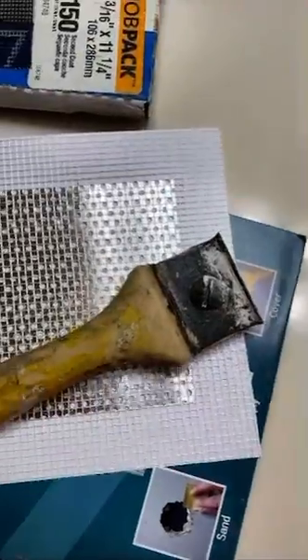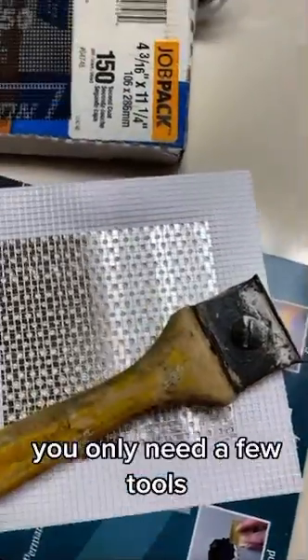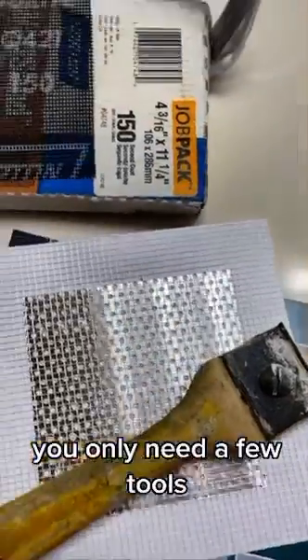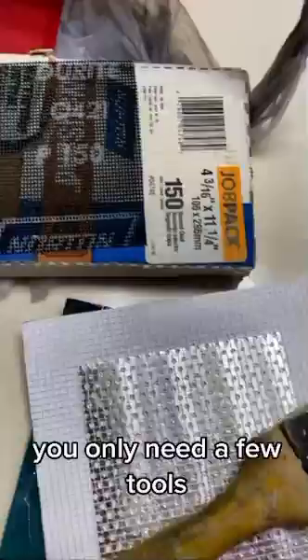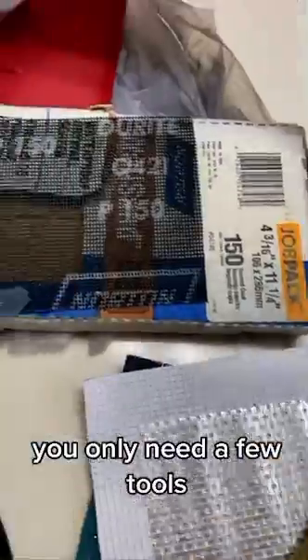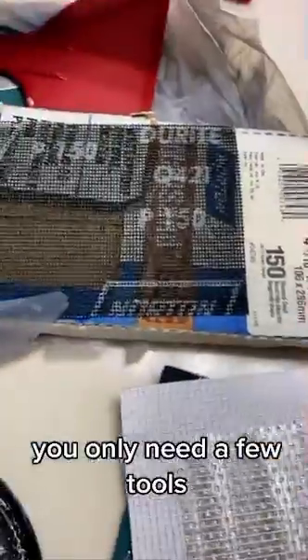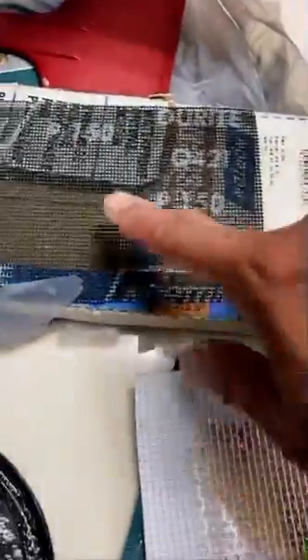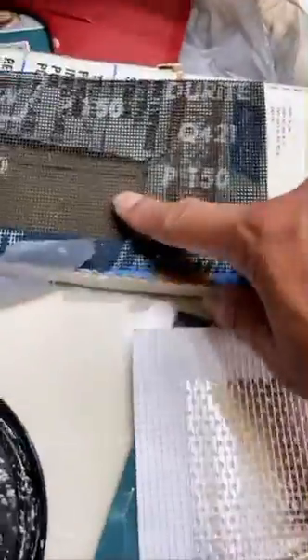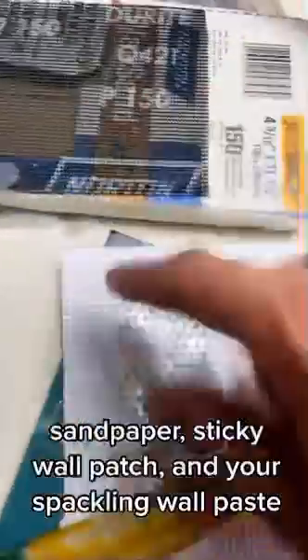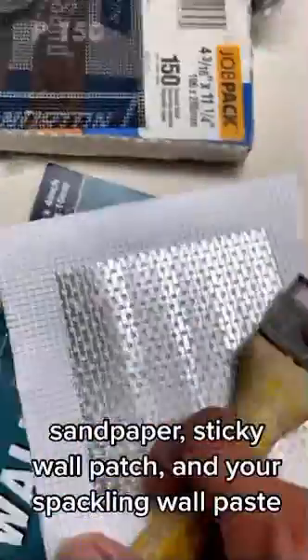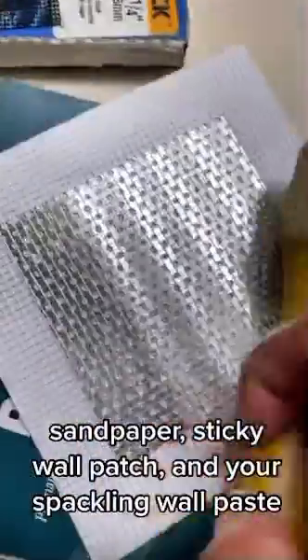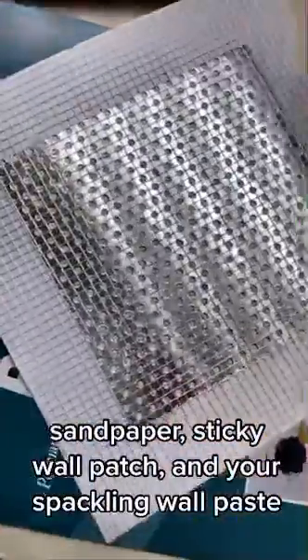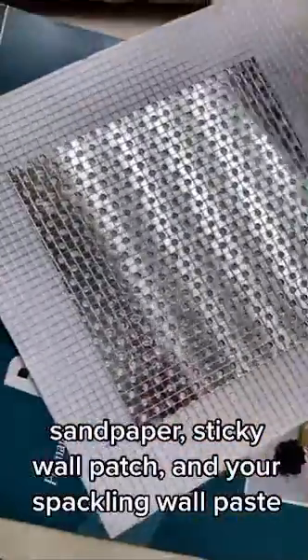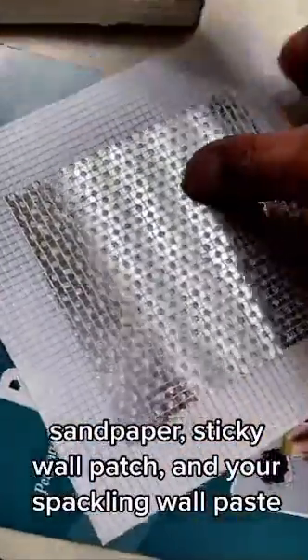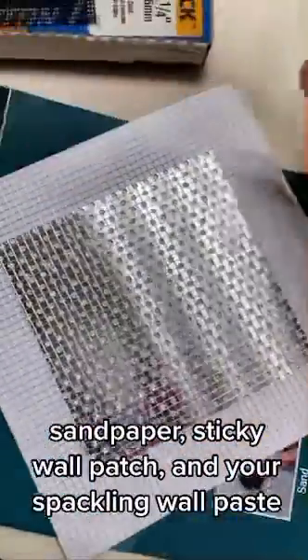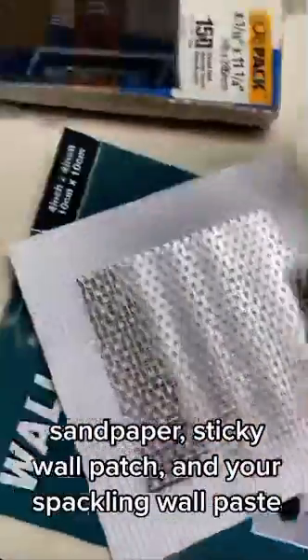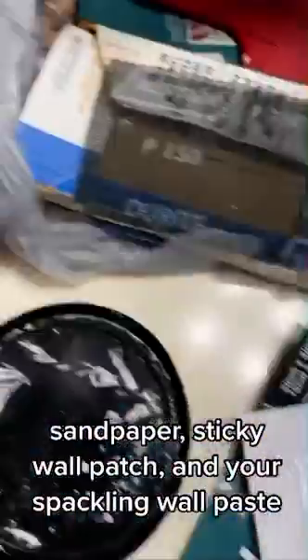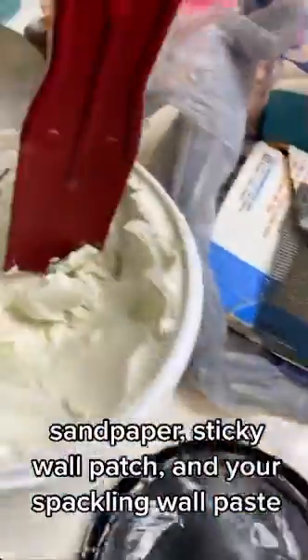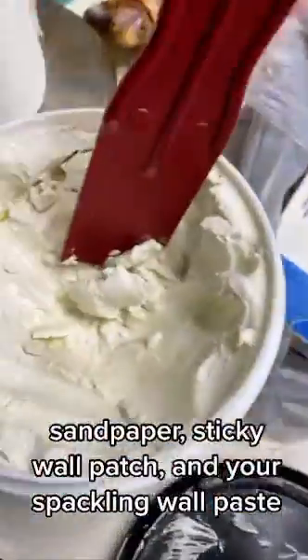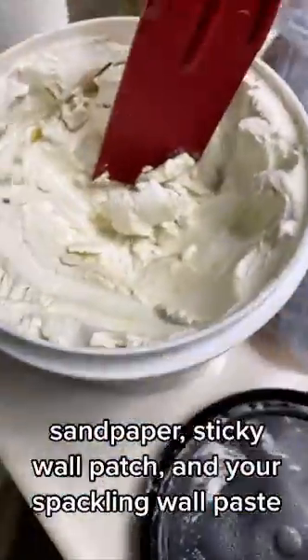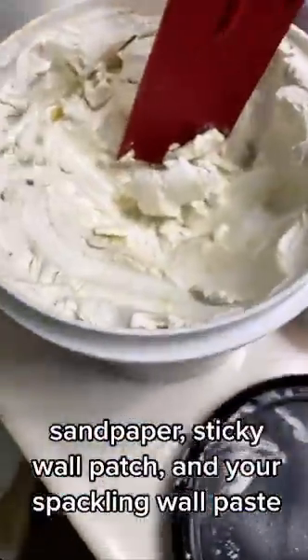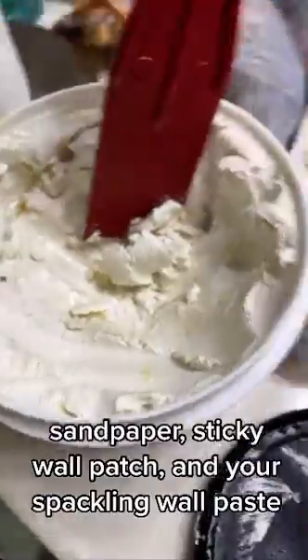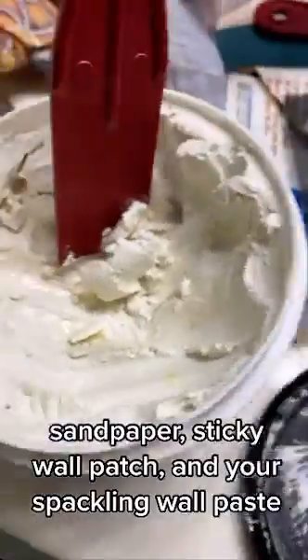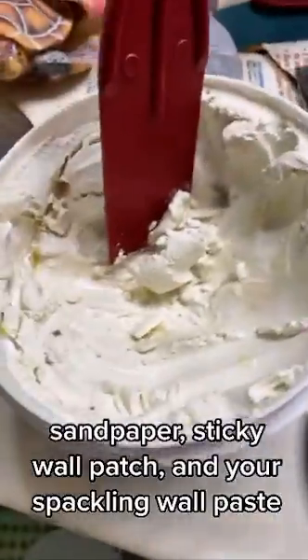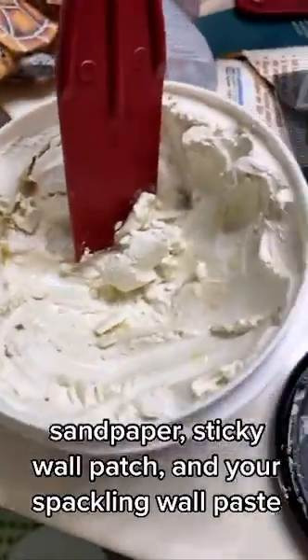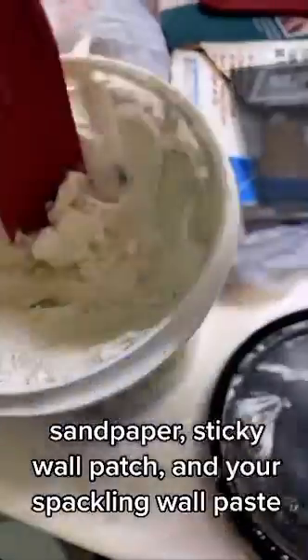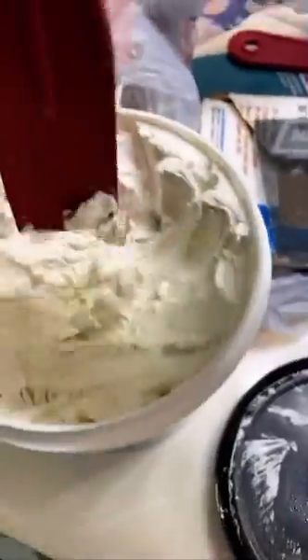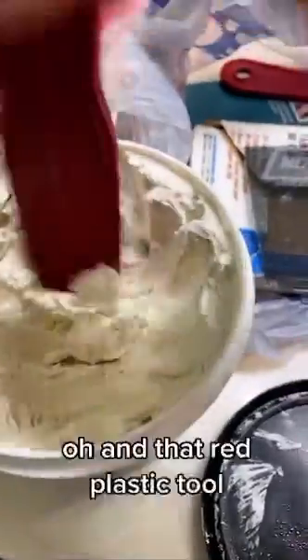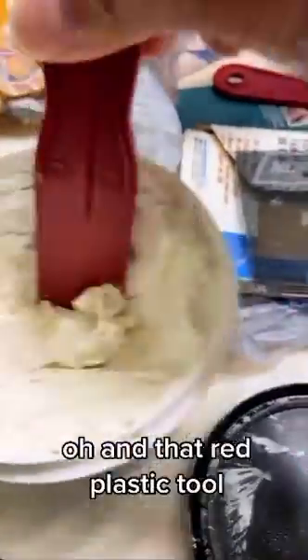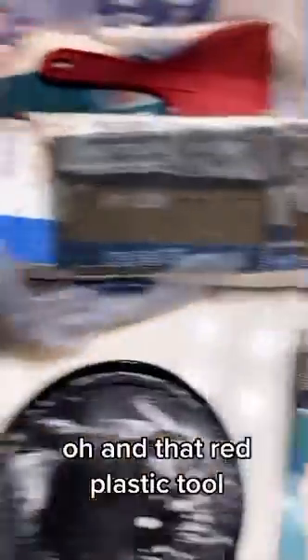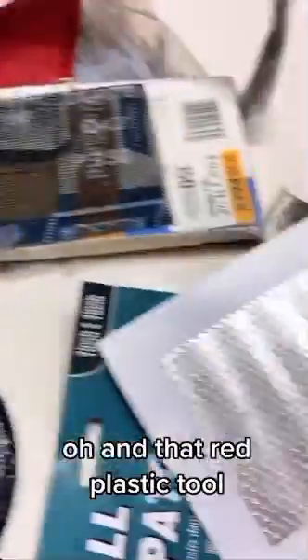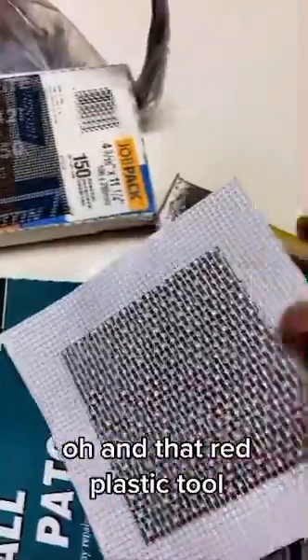You only need a few tools: sandpaper, a sticky wall patch, your spackling wall paste, and that red plastic tool.